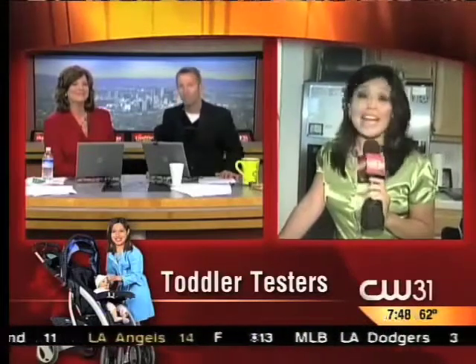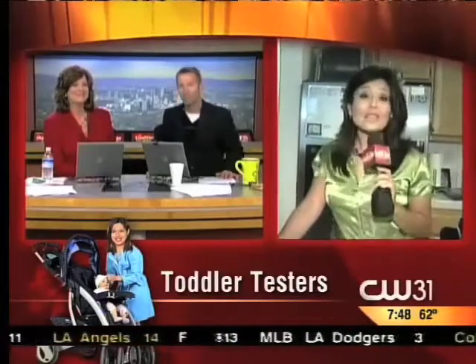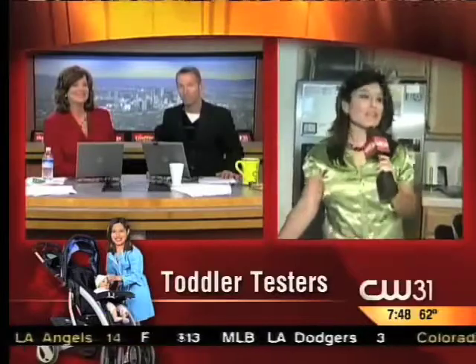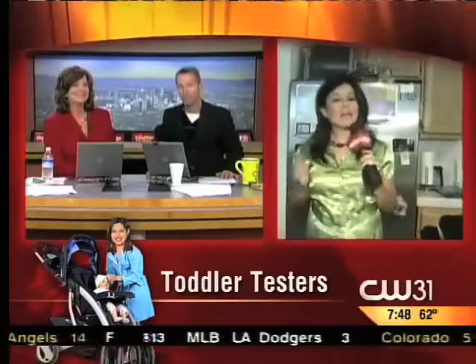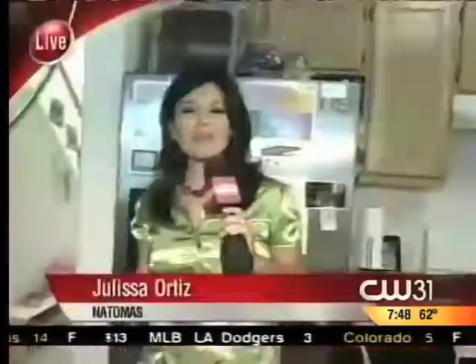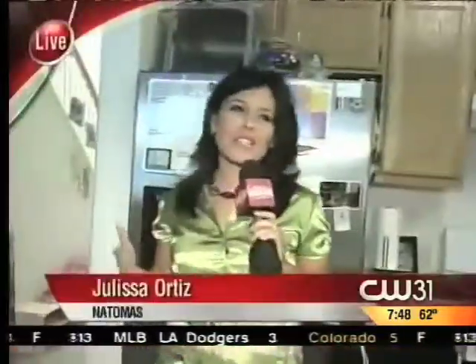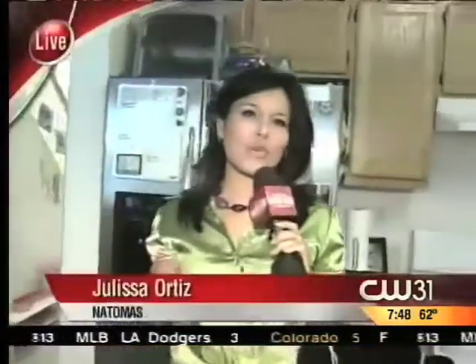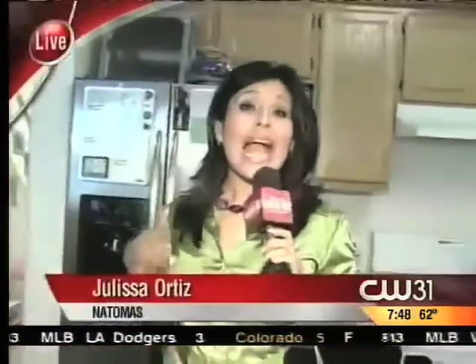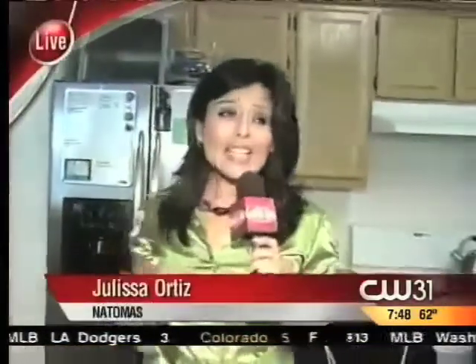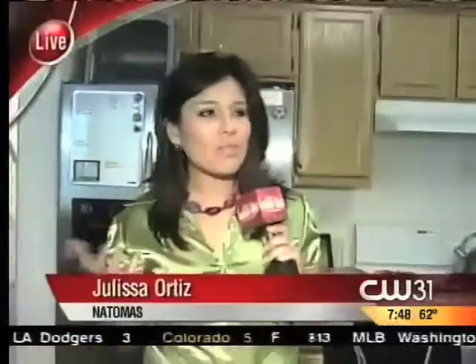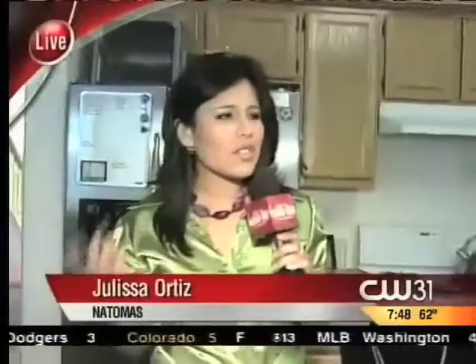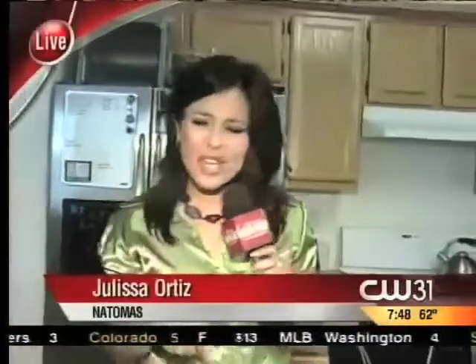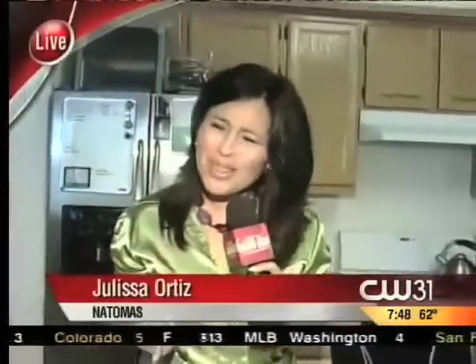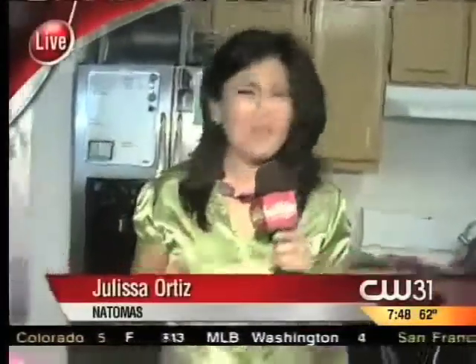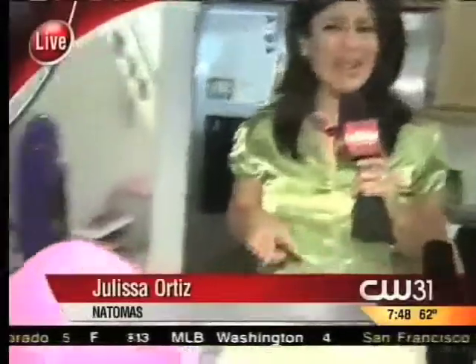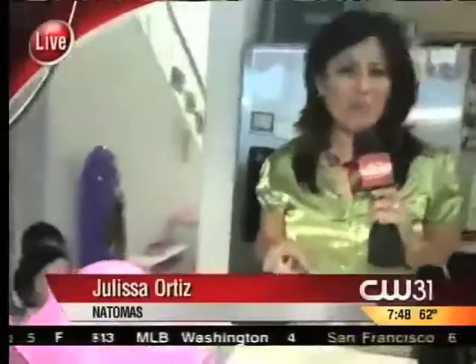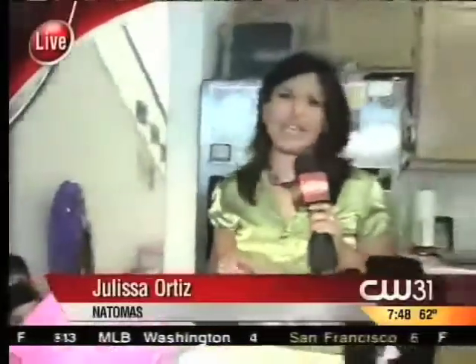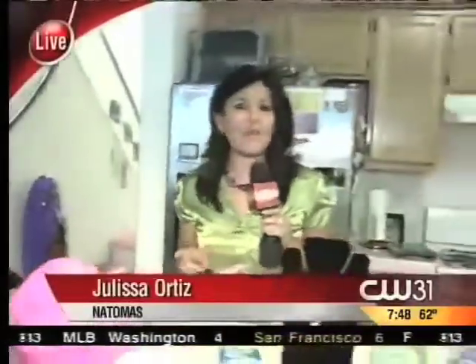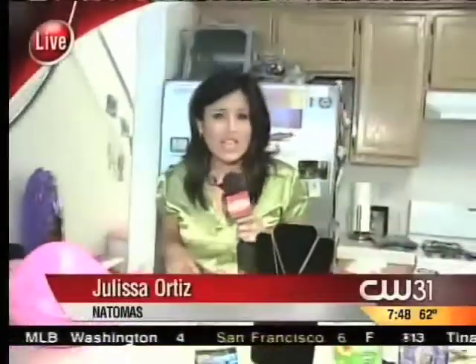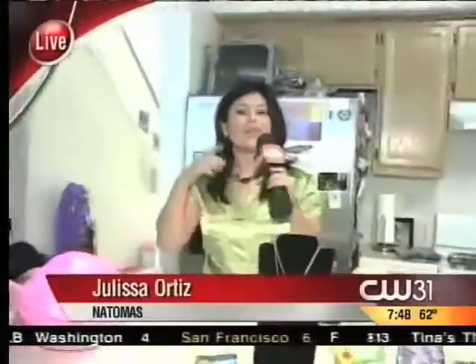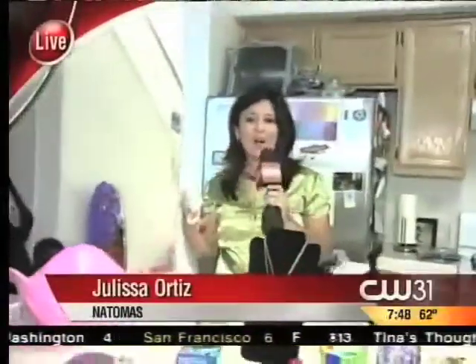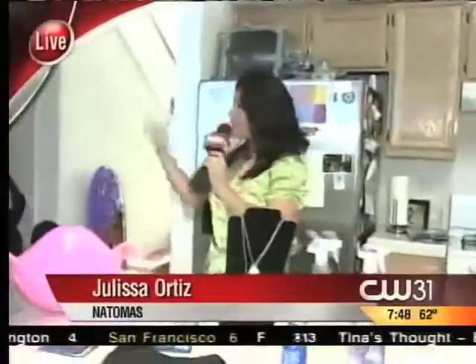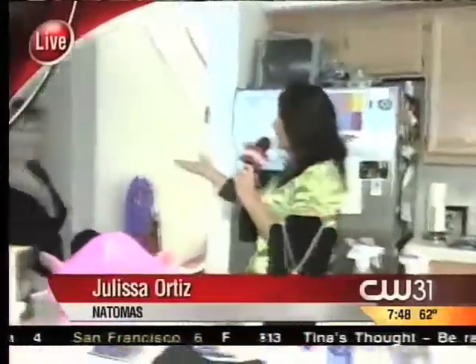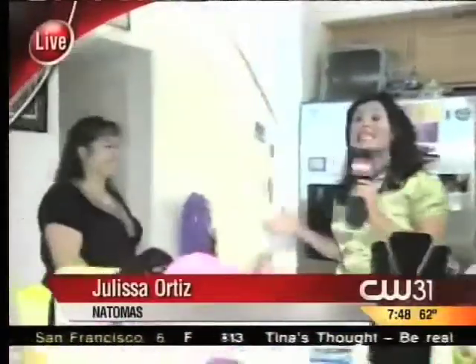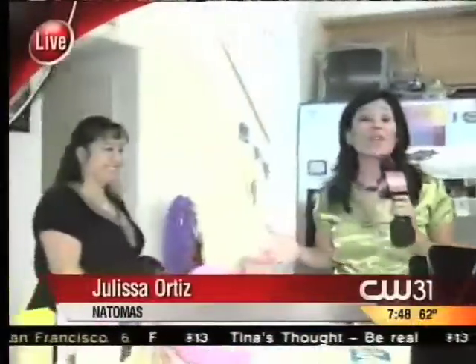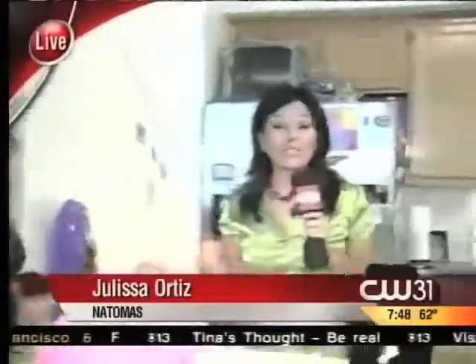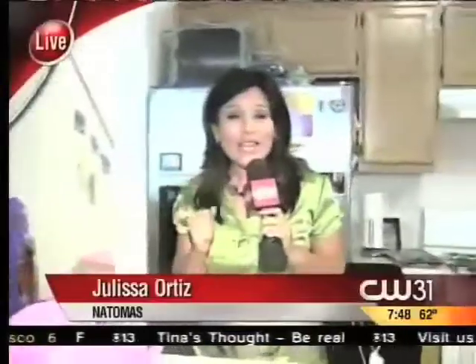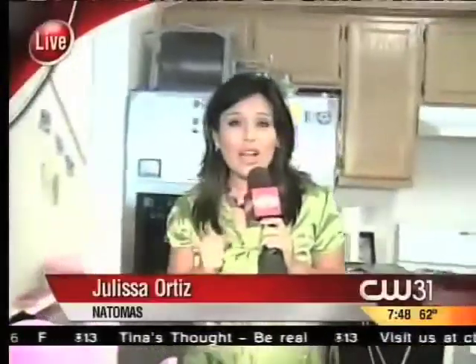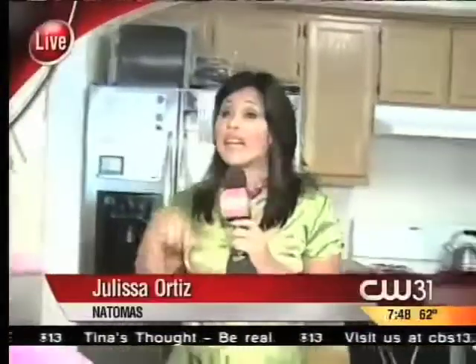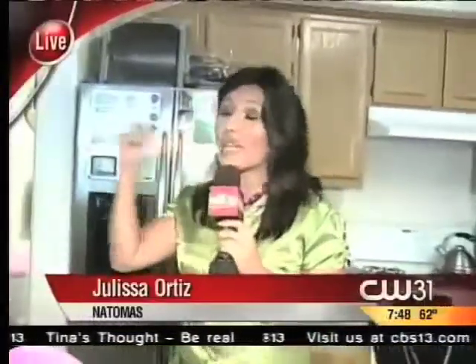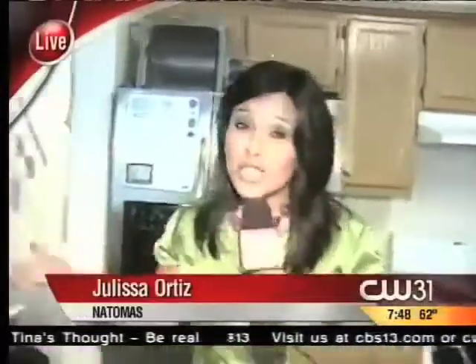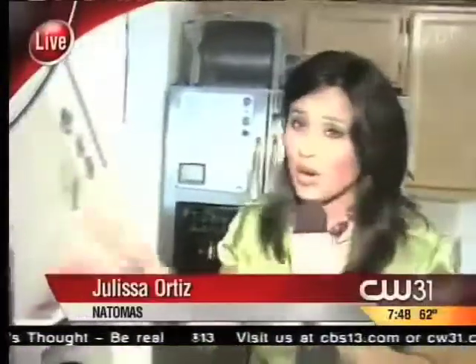How many times have you gone to the store and you see these products and you're like, gee, I wonder what that is. I wonder, even more importantly, if it works. Well now, Ms. Monica Brady, she does the work for you. She tests out these products — not only does she test the products, but these two.